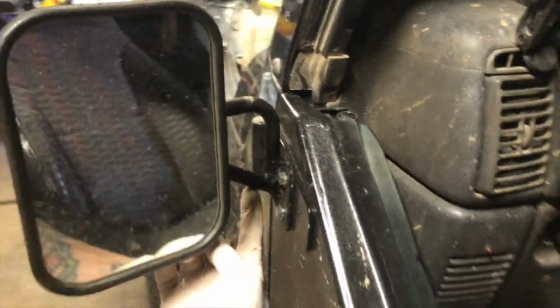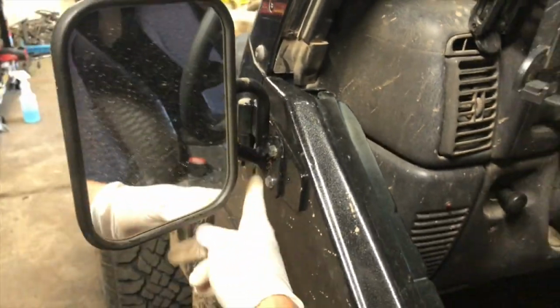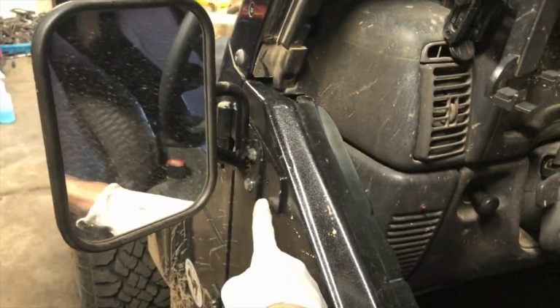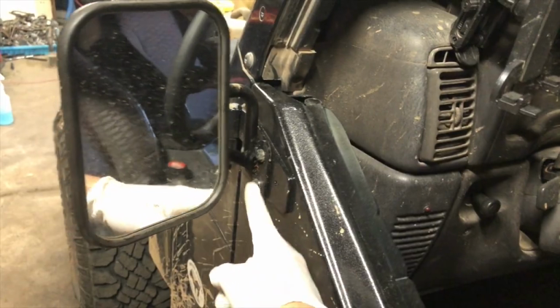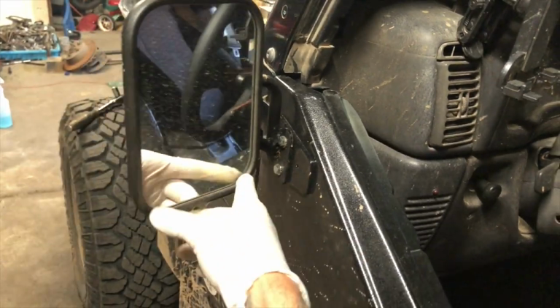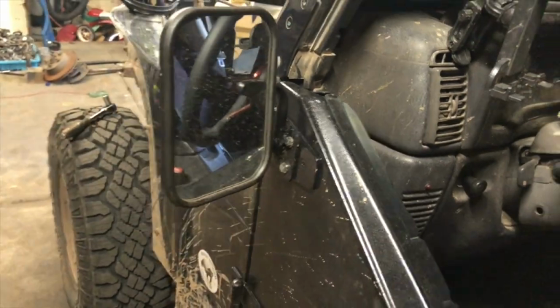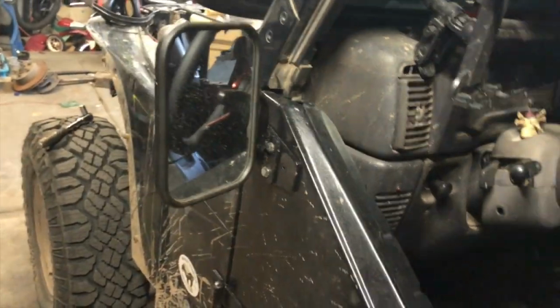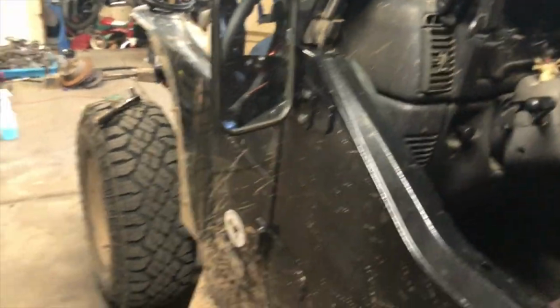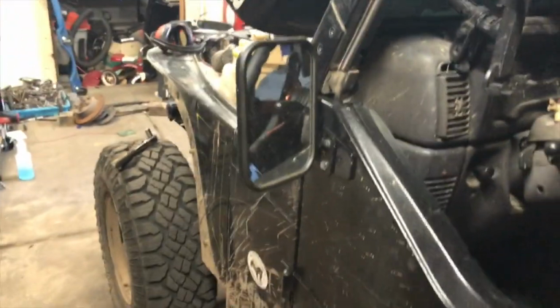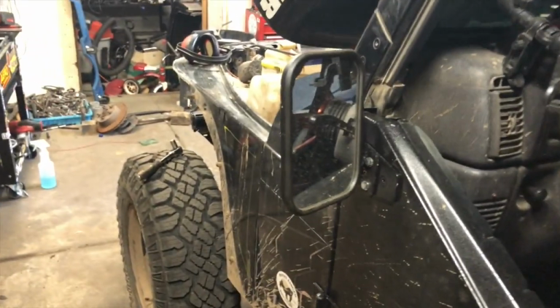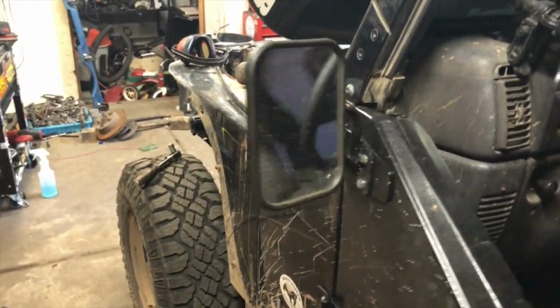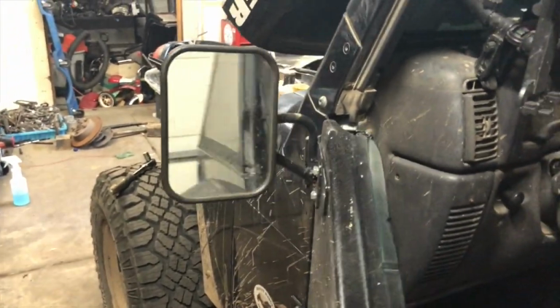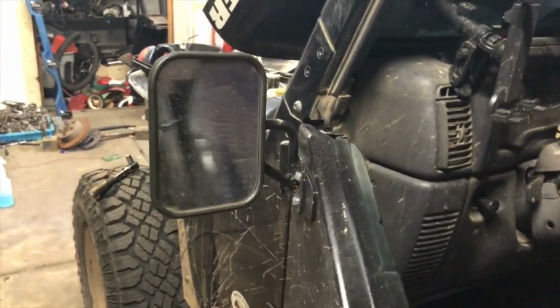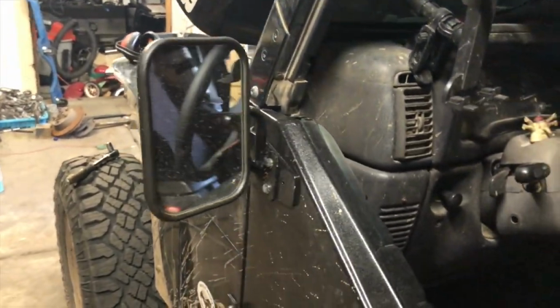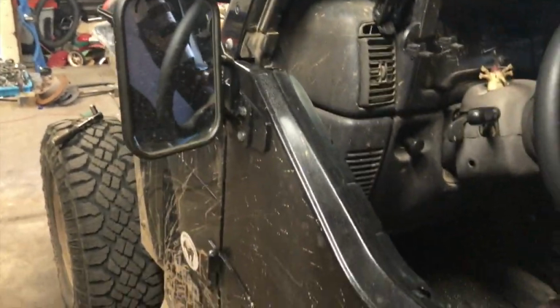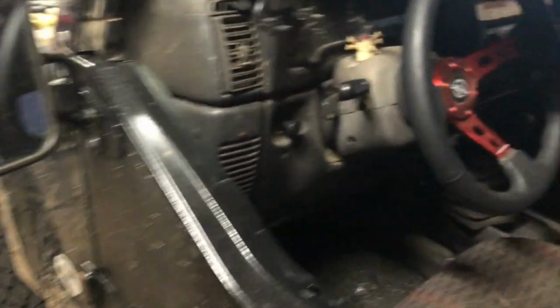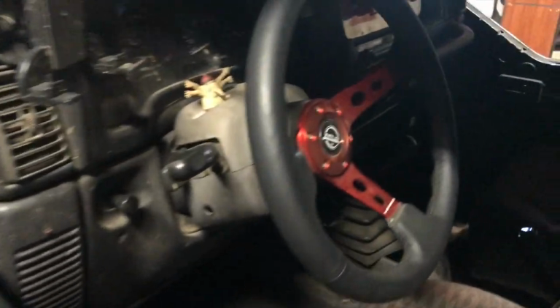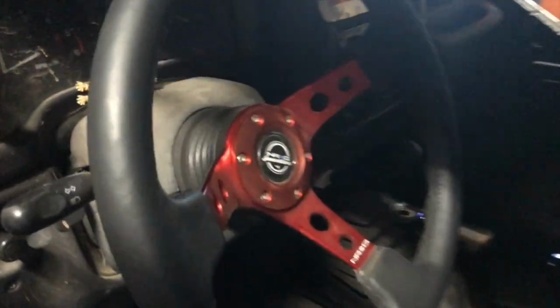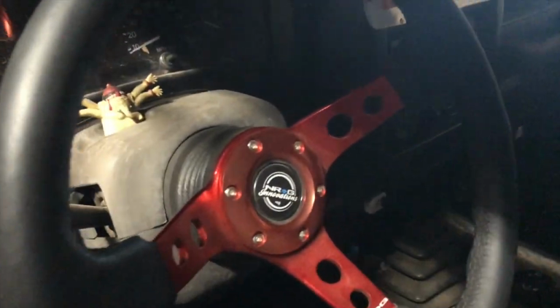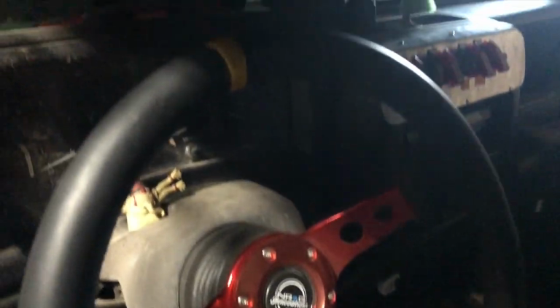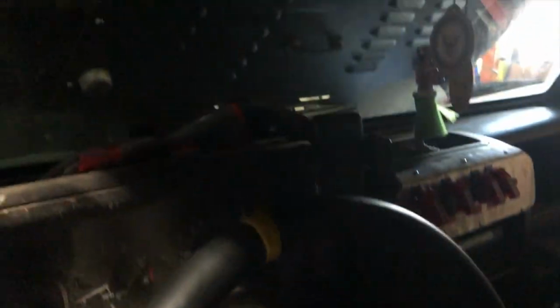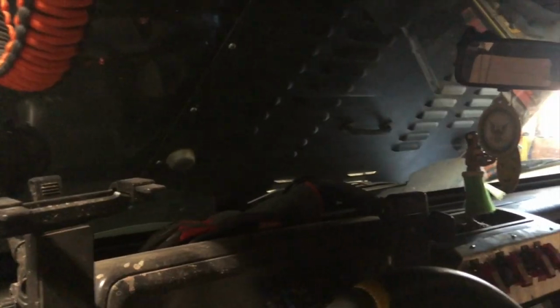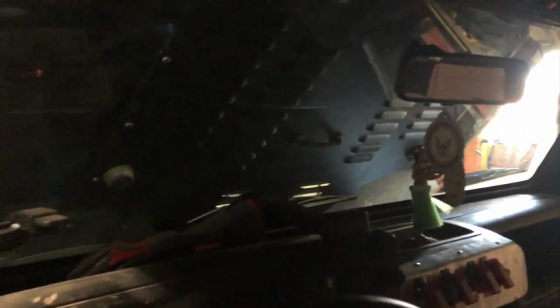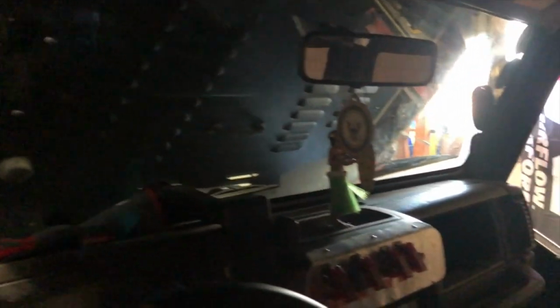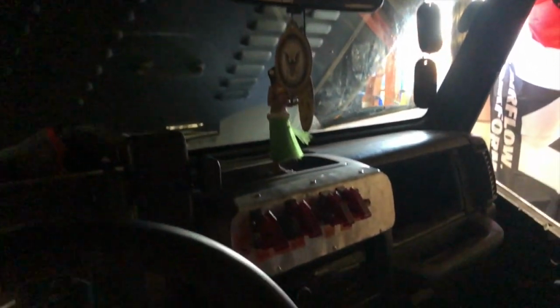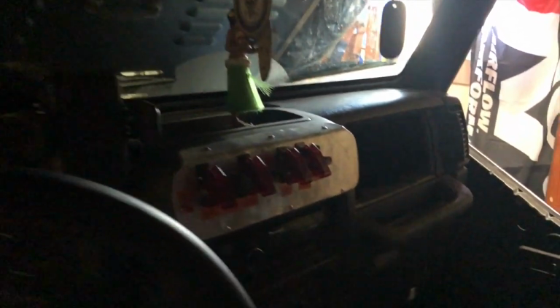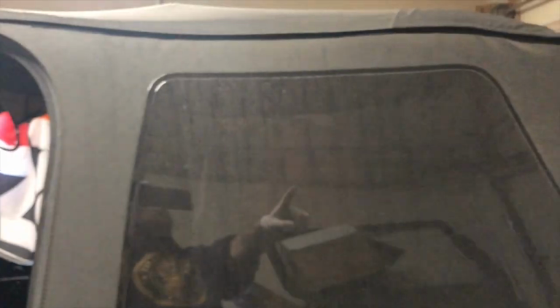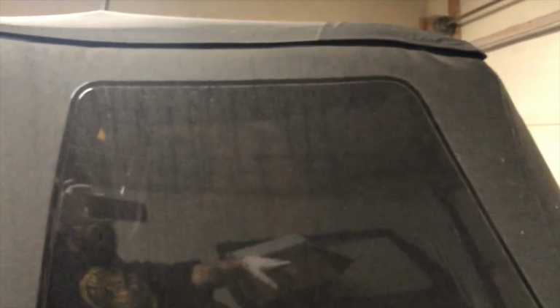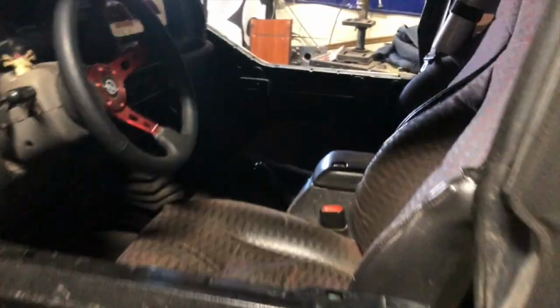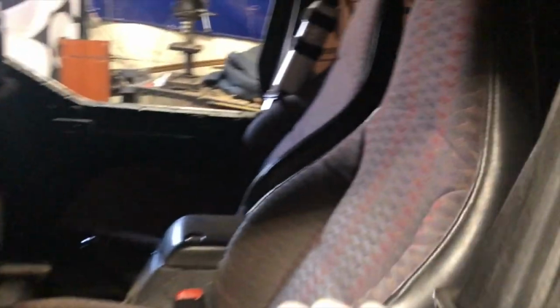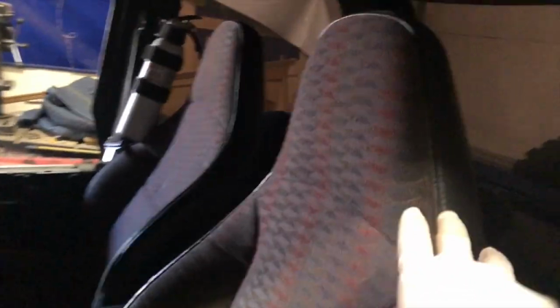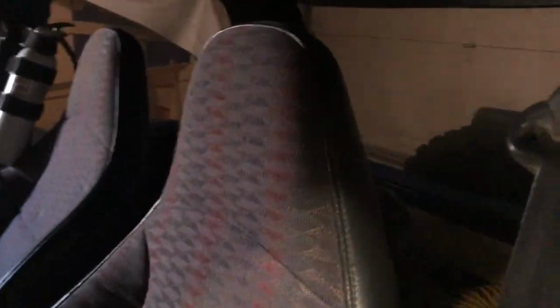Took one of these hinge mount mirrors and modified it to be a door mount mirror, so now I have a functional mirror. Steering wheel is doing great. Hood vents, awesome bowless top — got everything ready